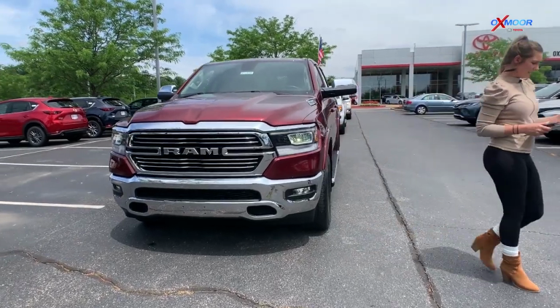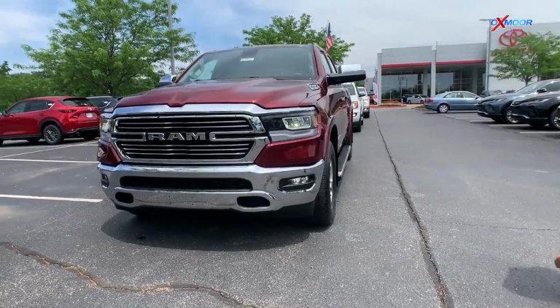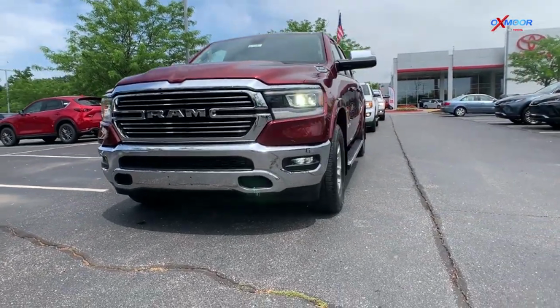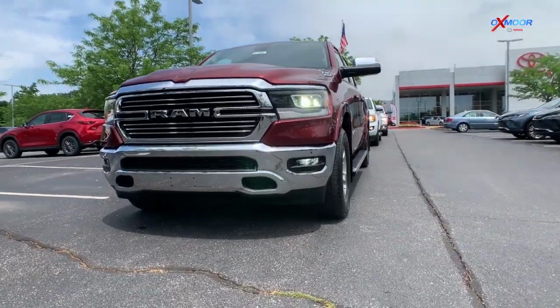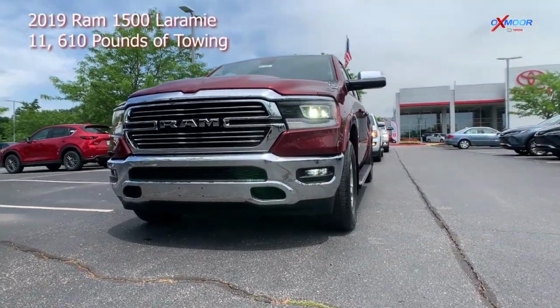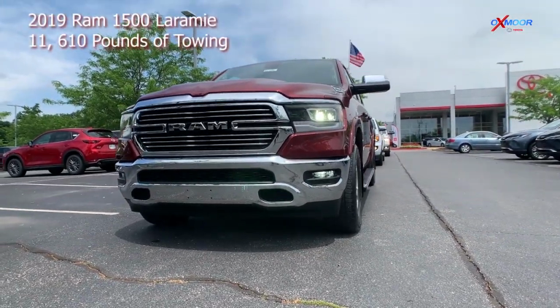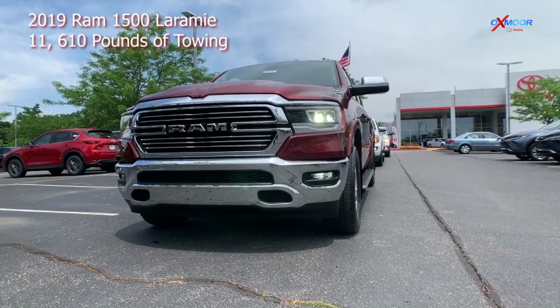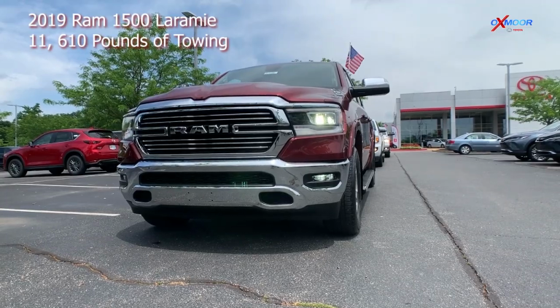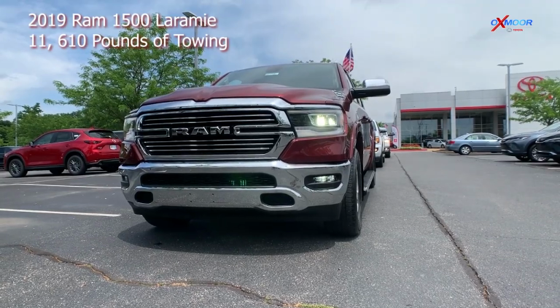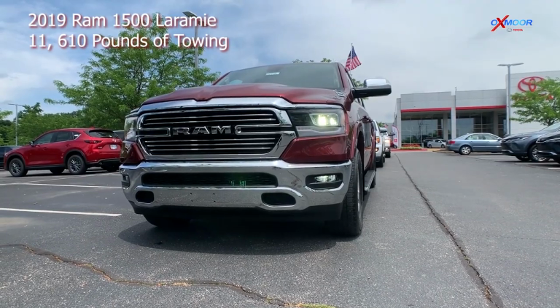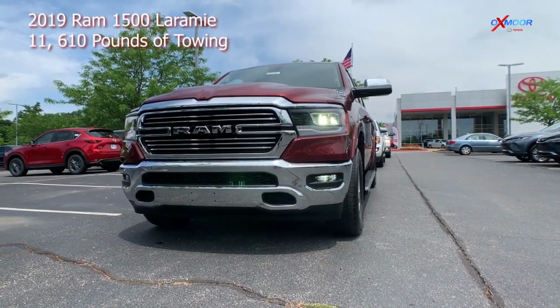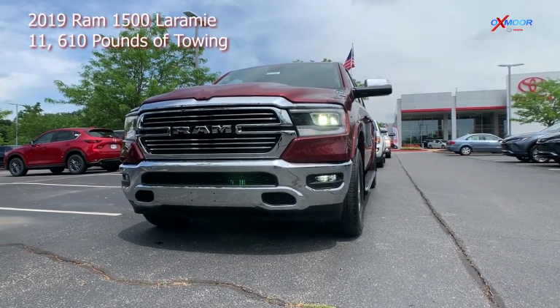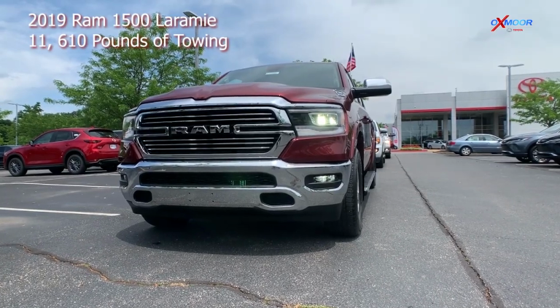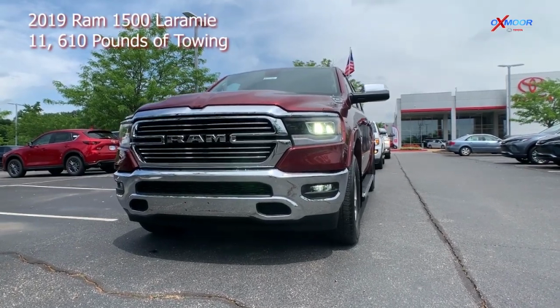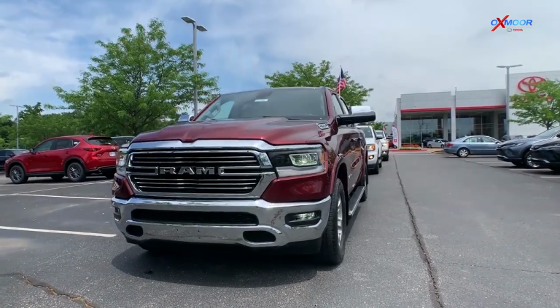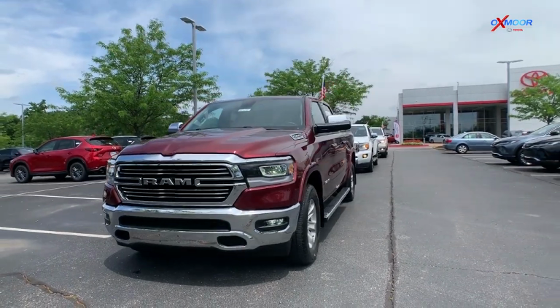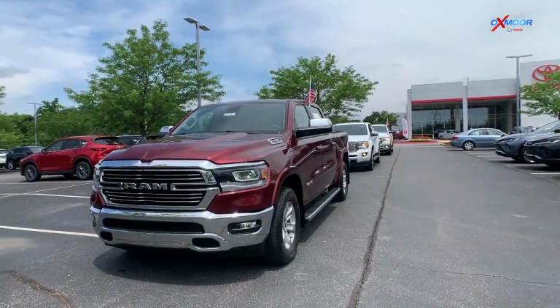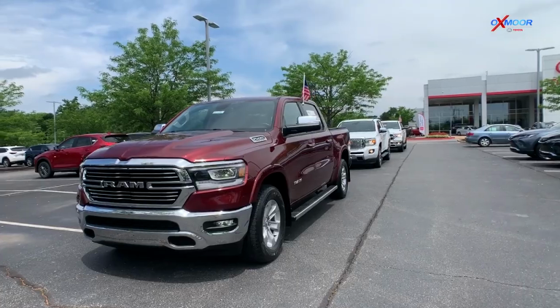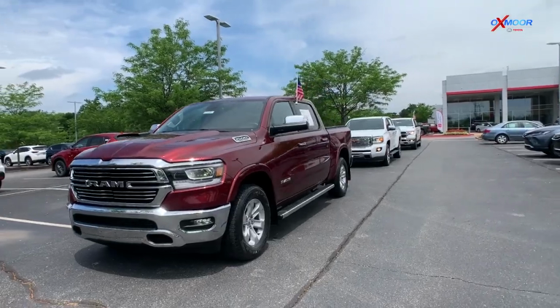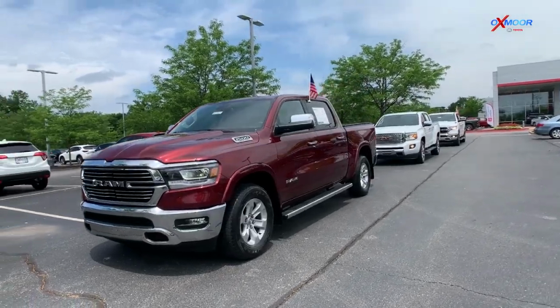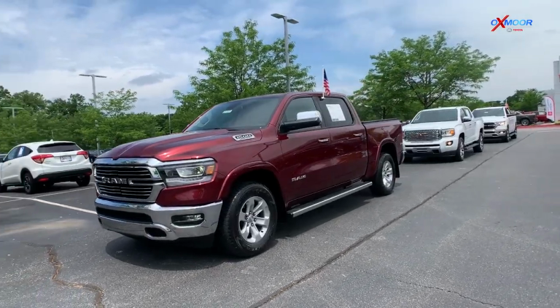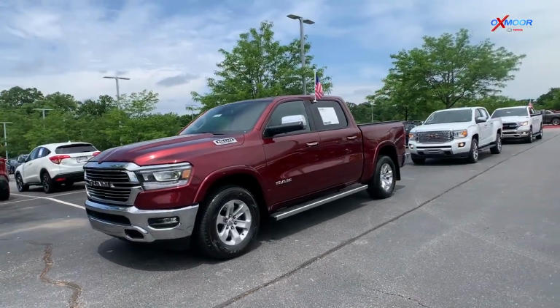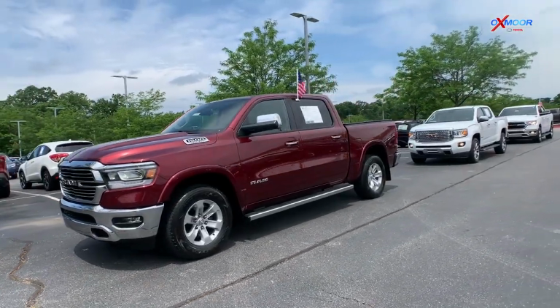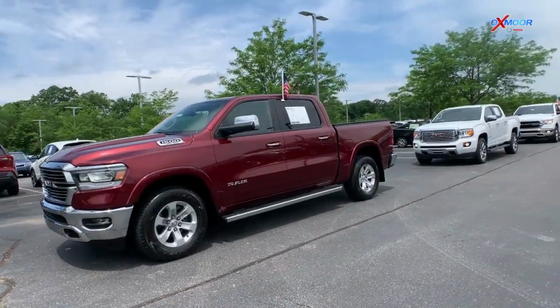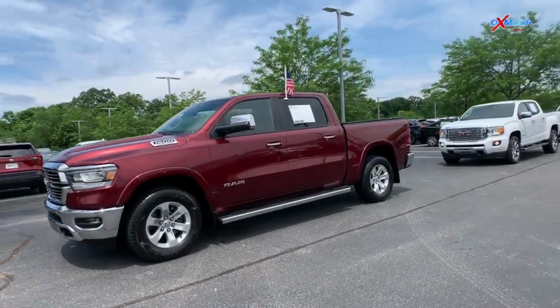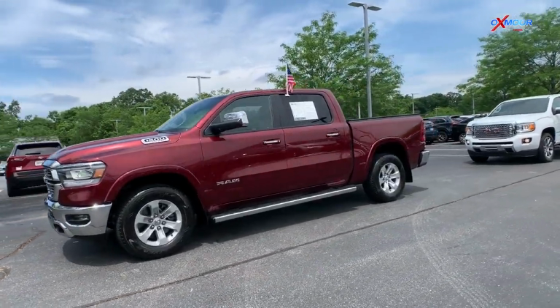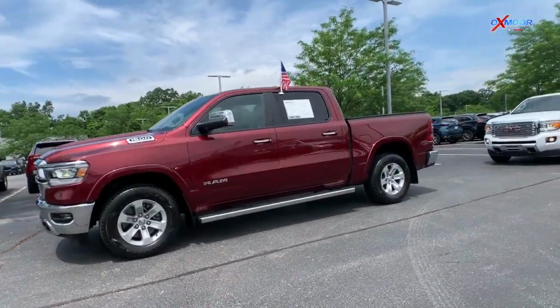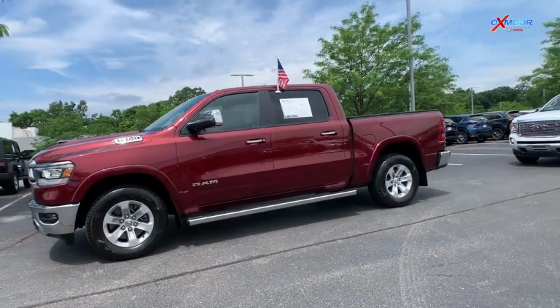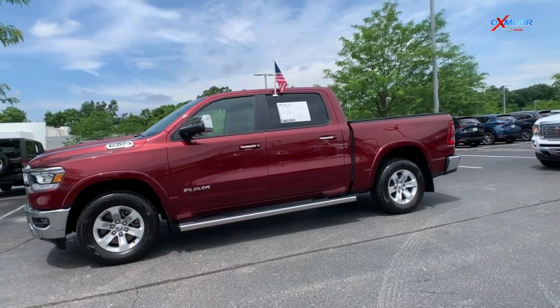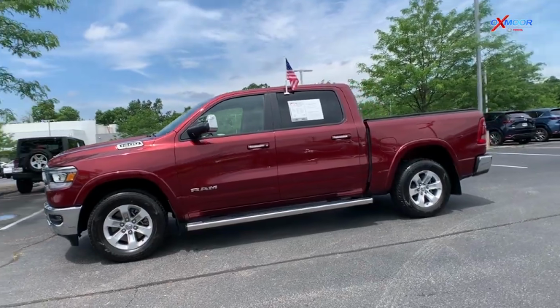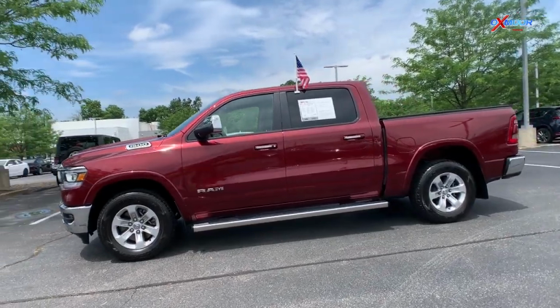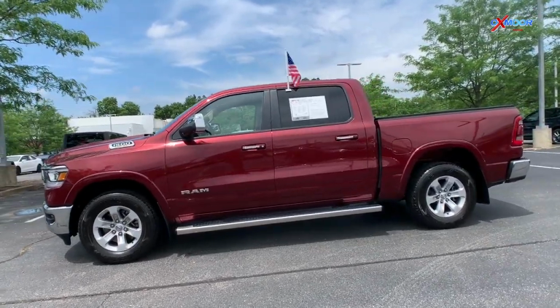This is a 2019 Ram 1500 Laramie. That exterior color is Delmonico Red Pearl Coat. This vehicle is going to have about 26,648 miles on it.